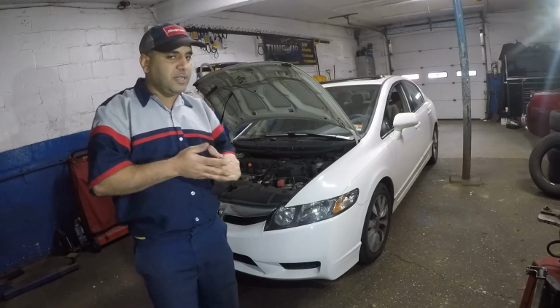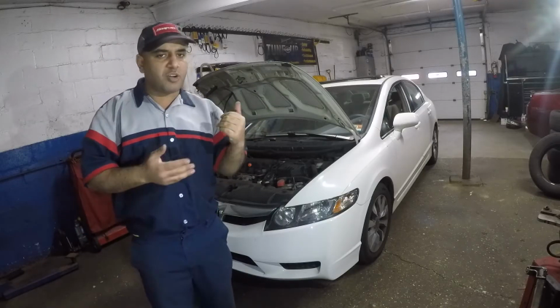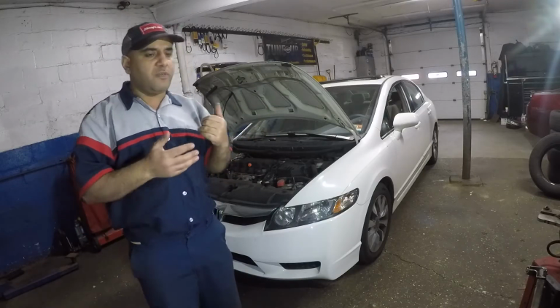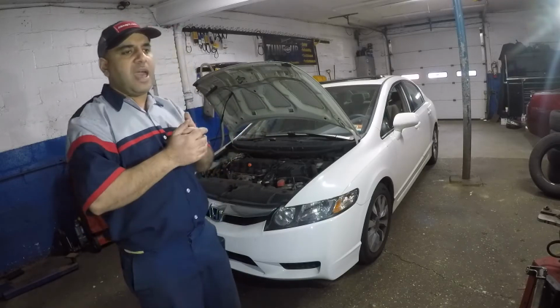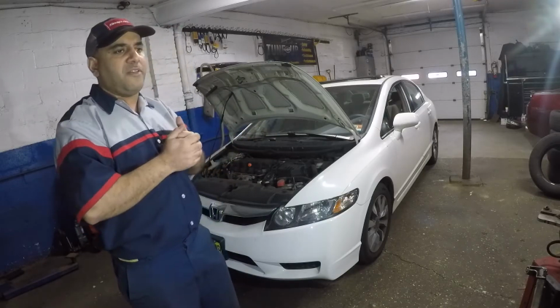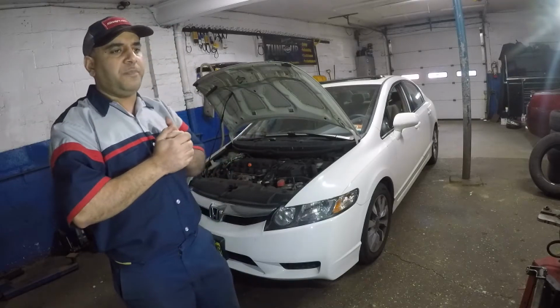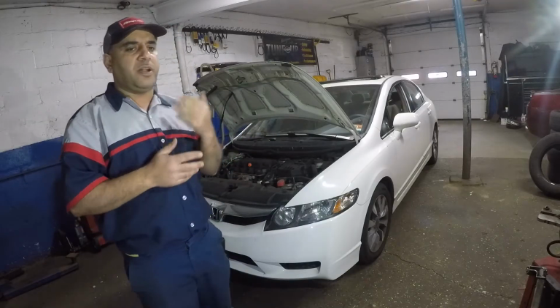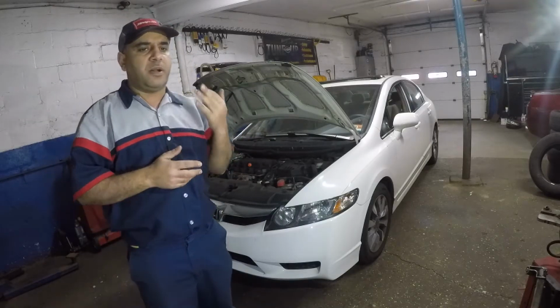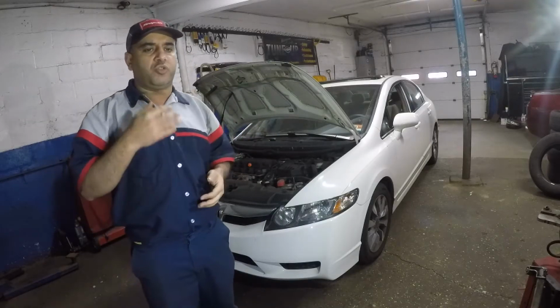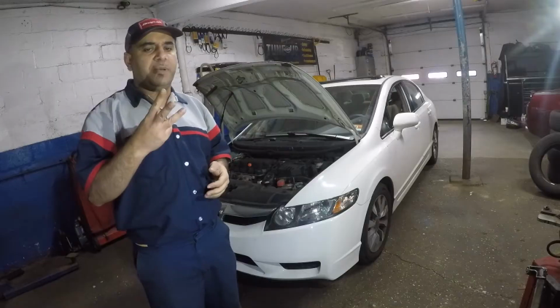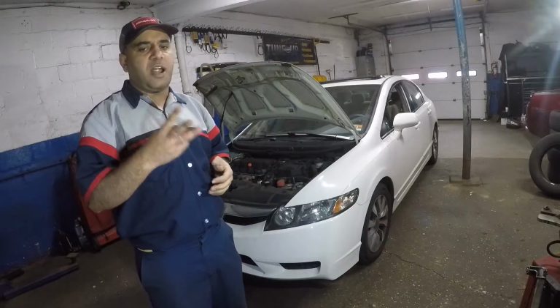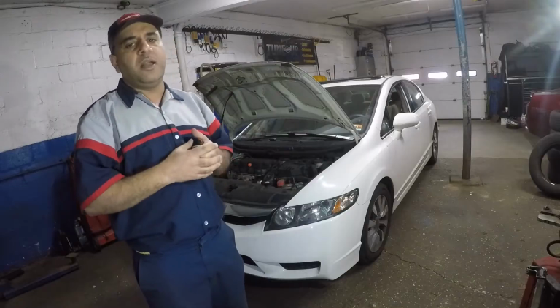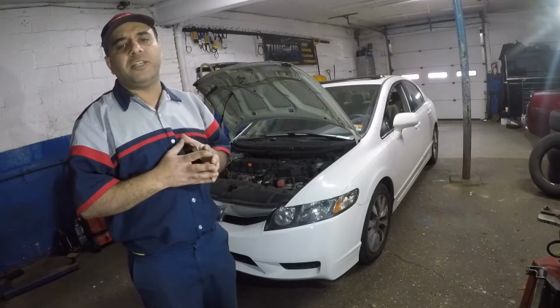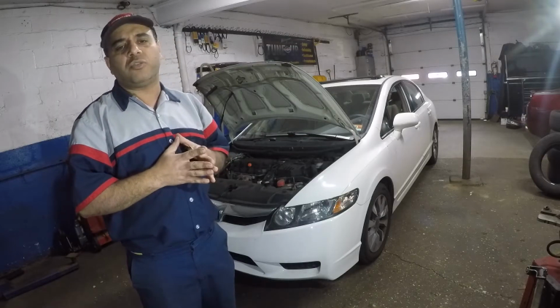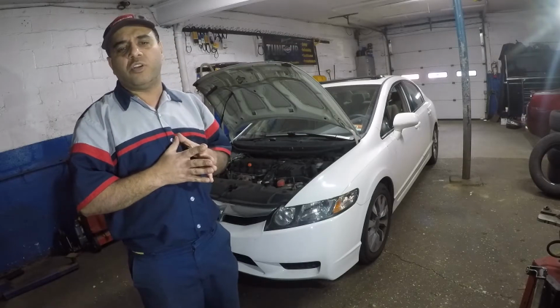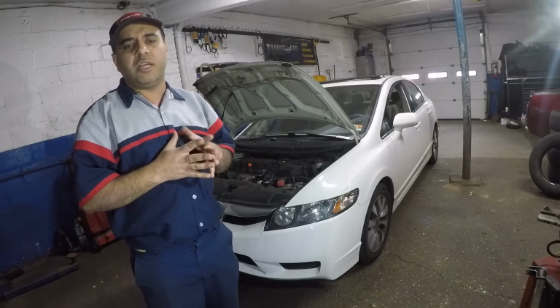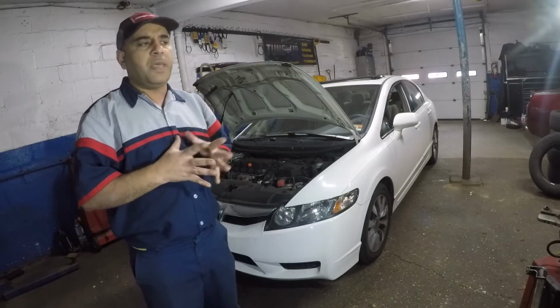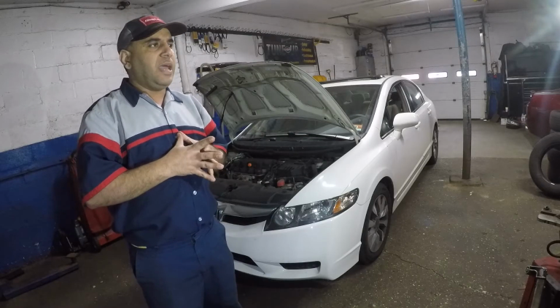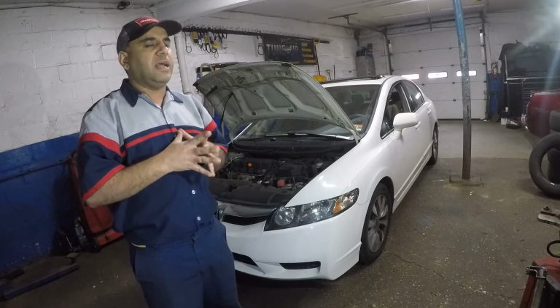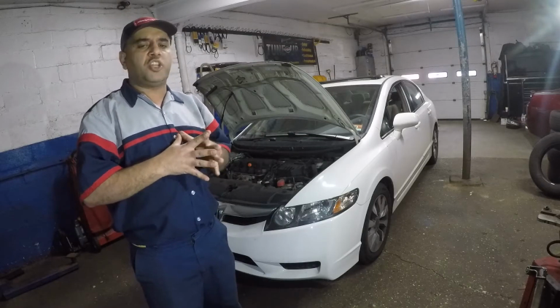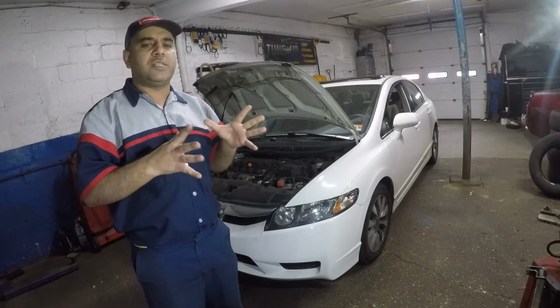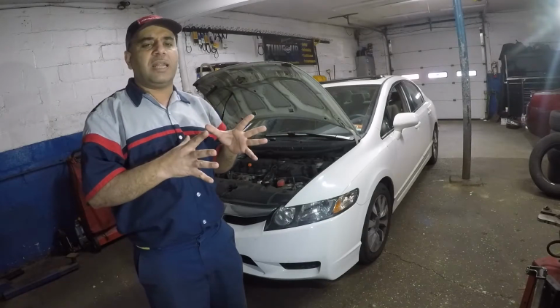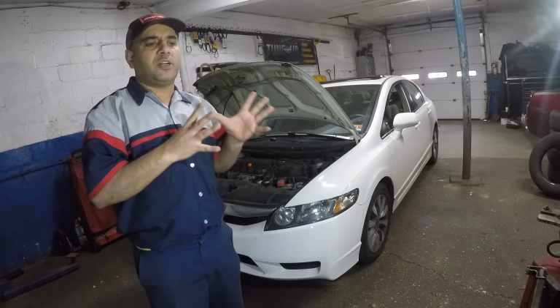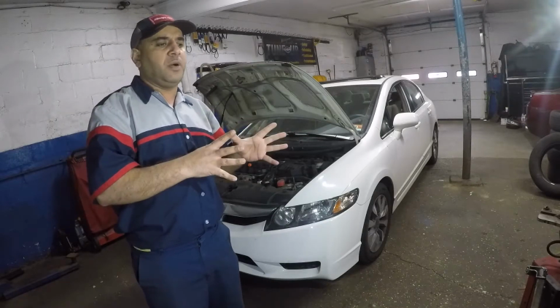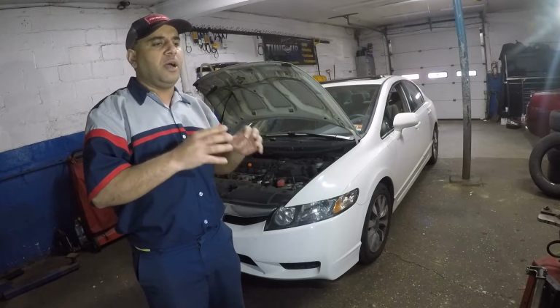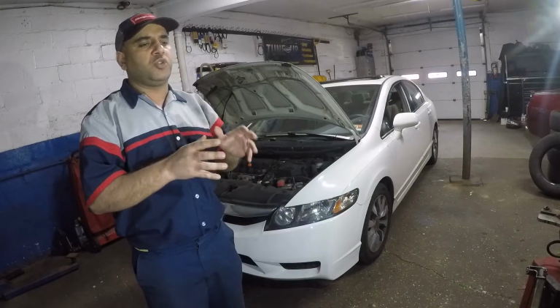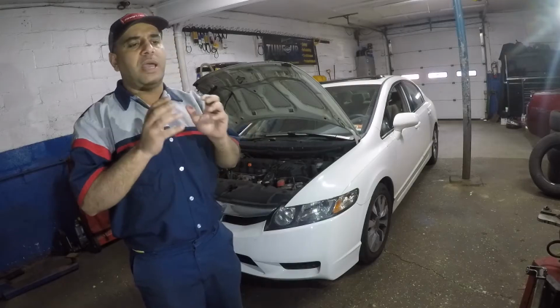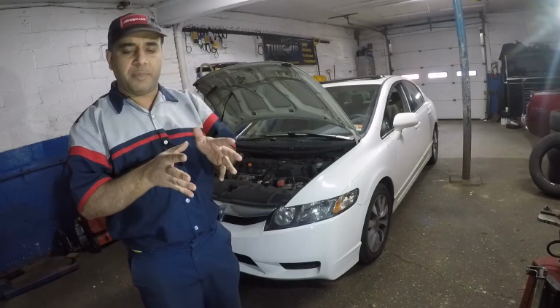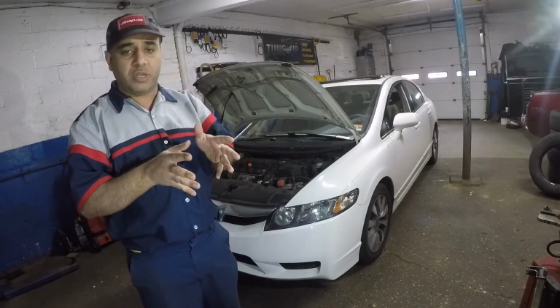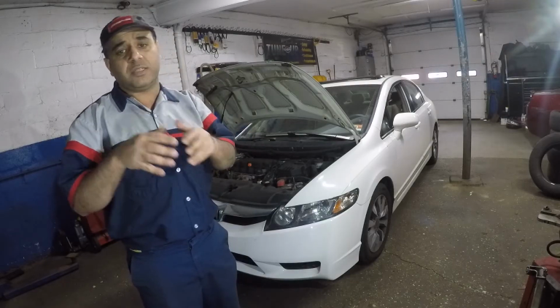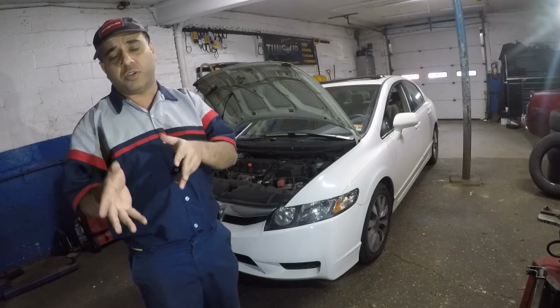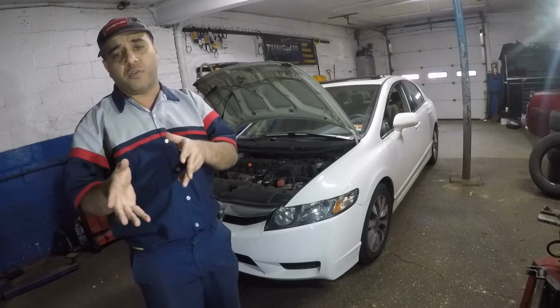In this car we have cylinder number 3 misfire — code P0303 — and I'm going to show you exactly where cylinder 1, 2, 3, and 4 are.